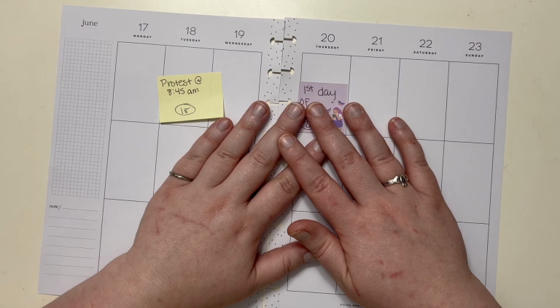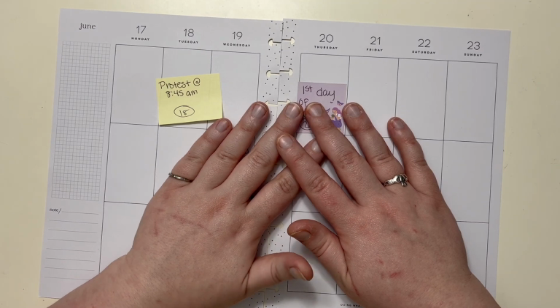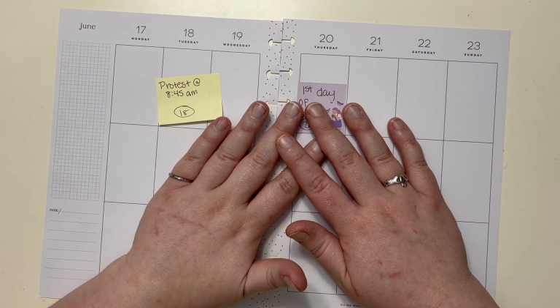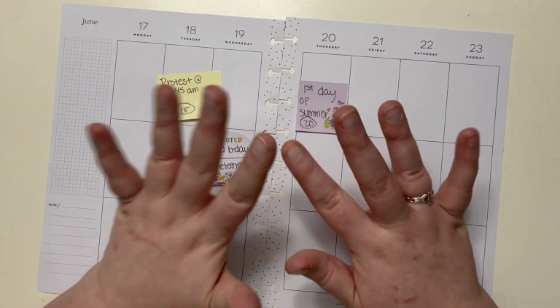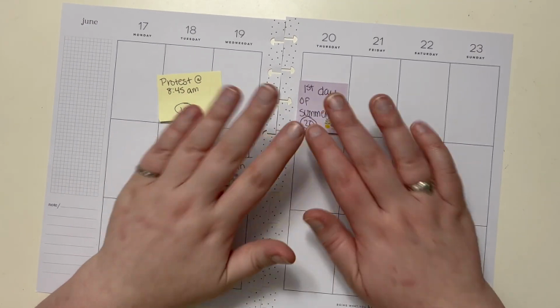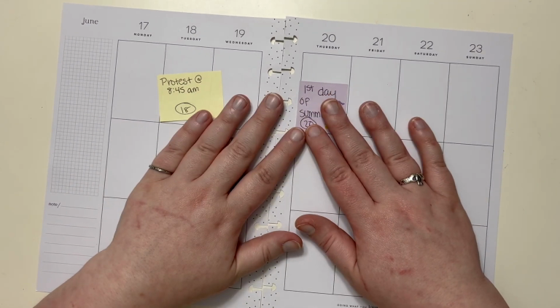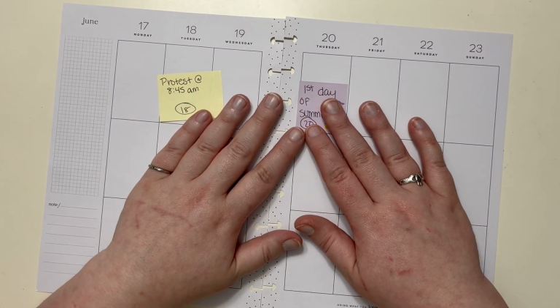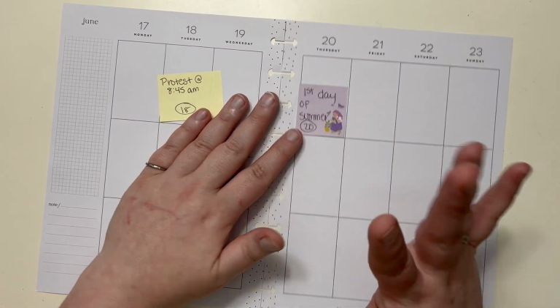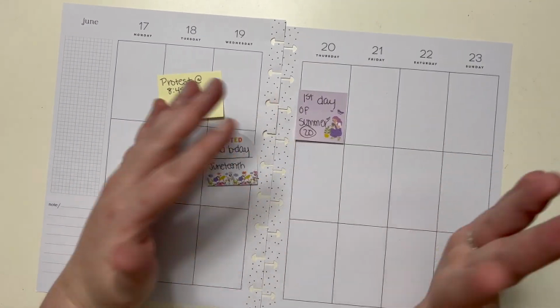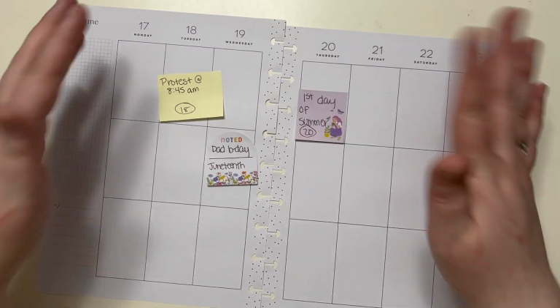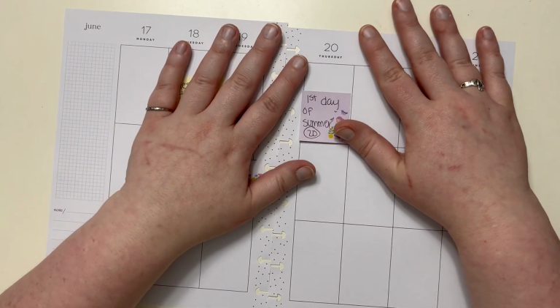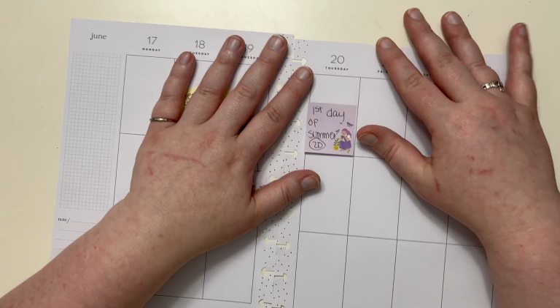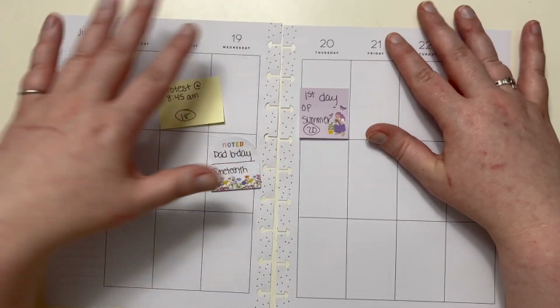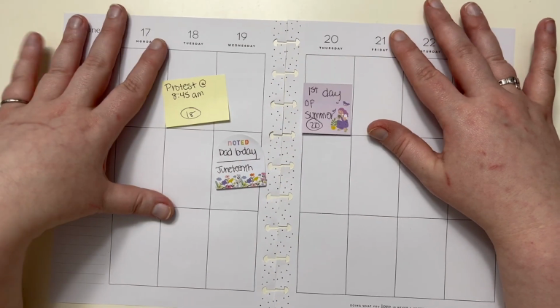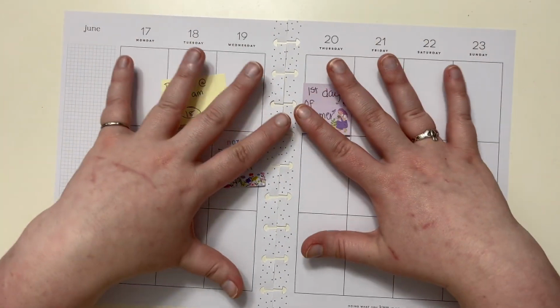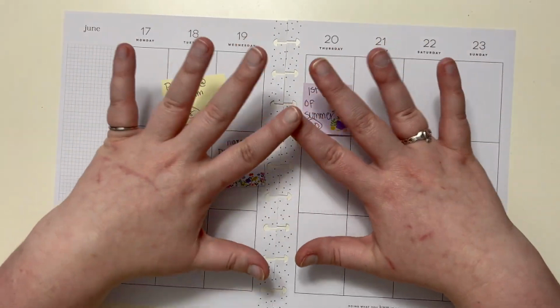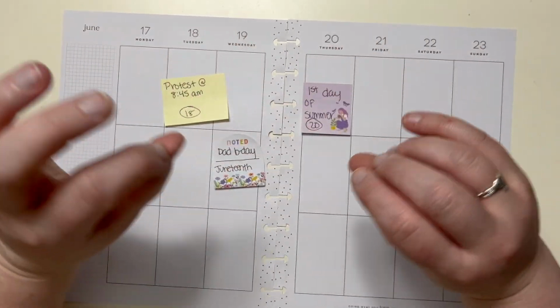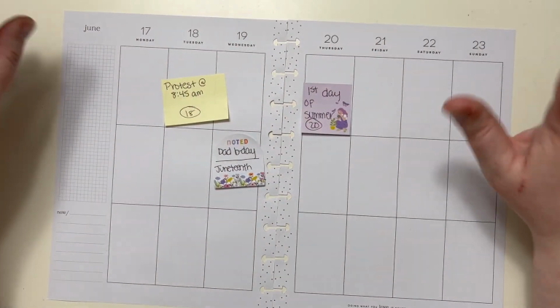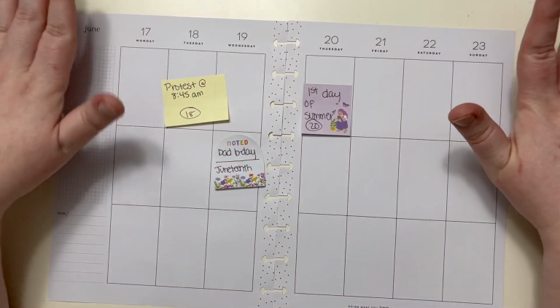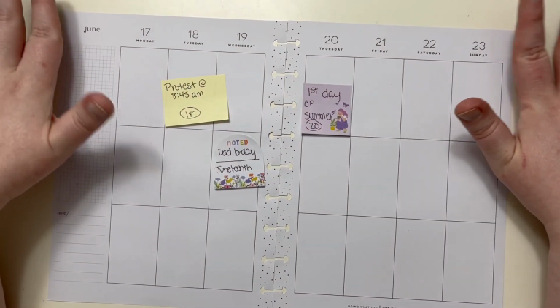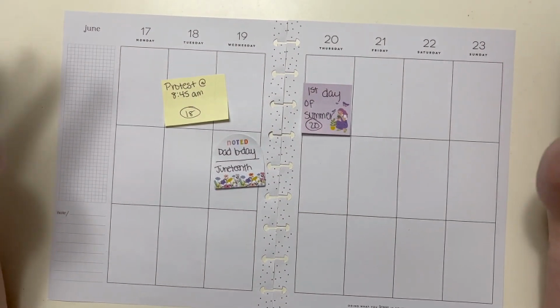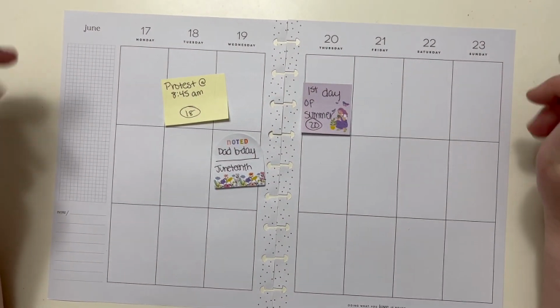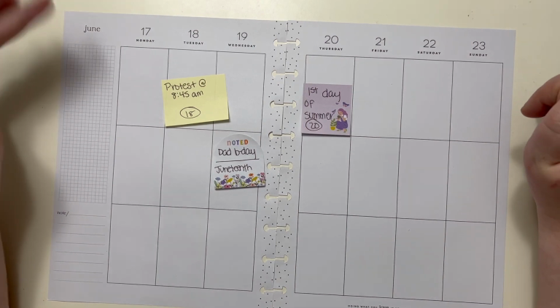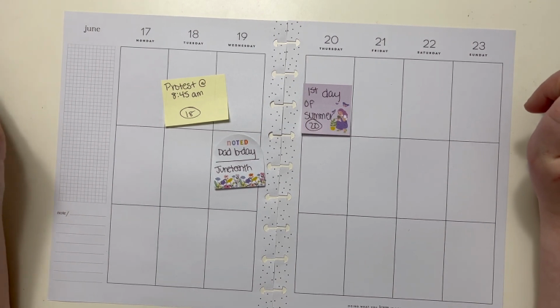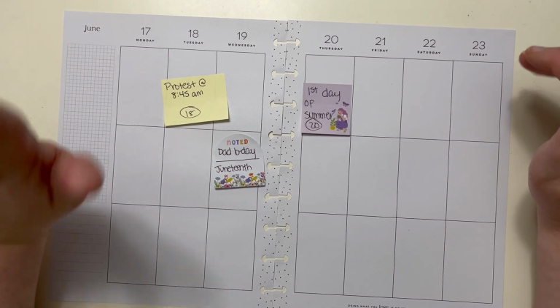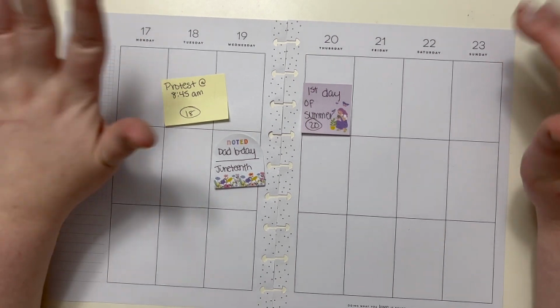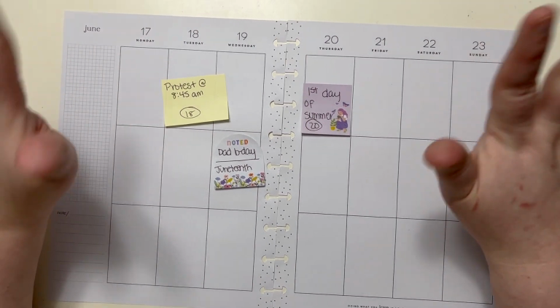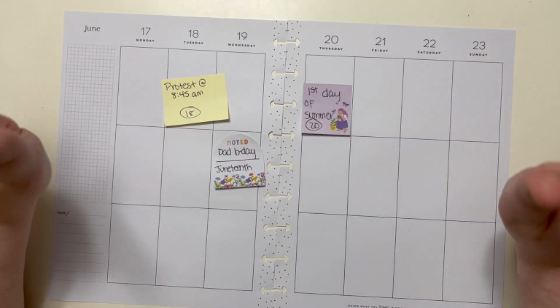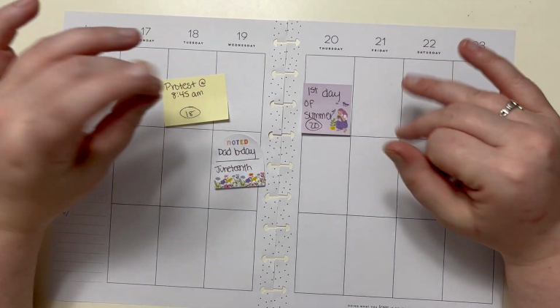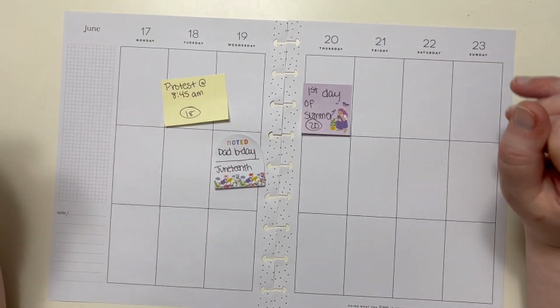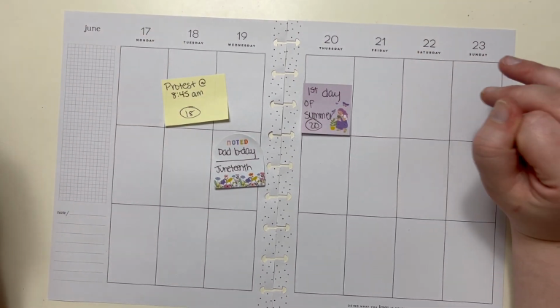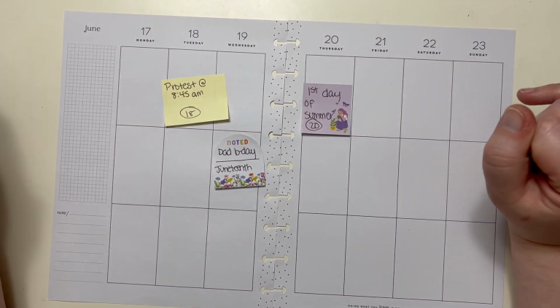Hey there everybody, Kelly here from Kelly's Got Plans. Thank you so much for taking the time out of your day and joining me while I decorate in my Happy Planner for the week of June 17th through the 23rd.